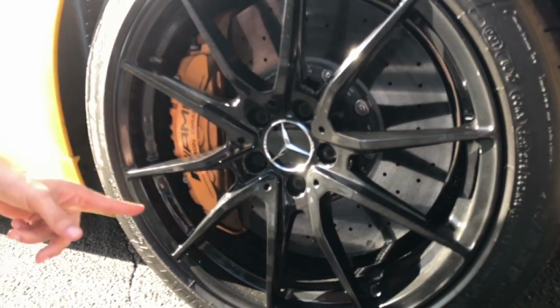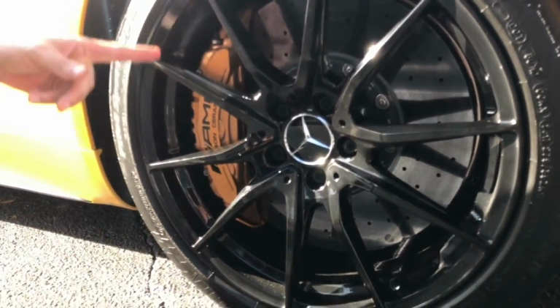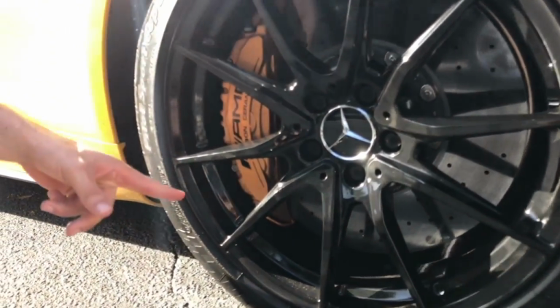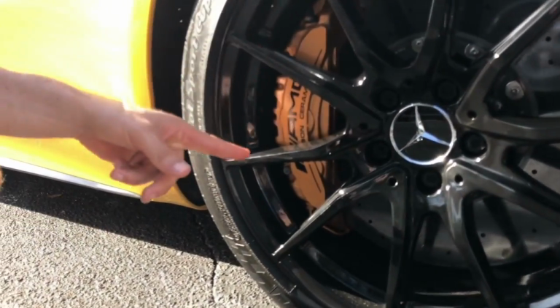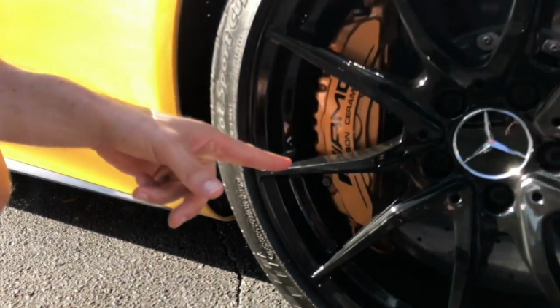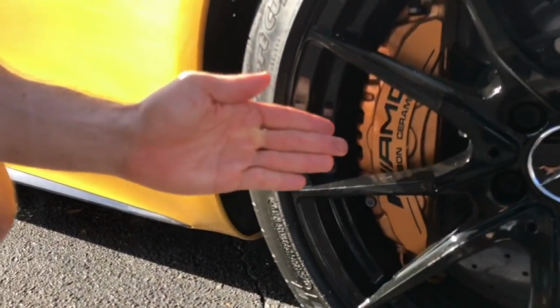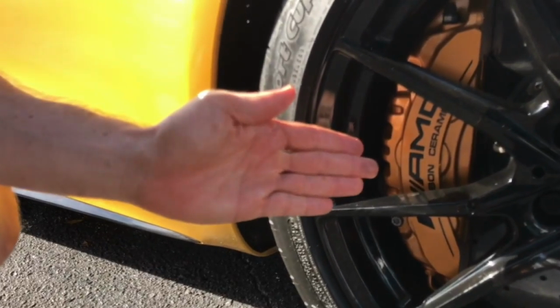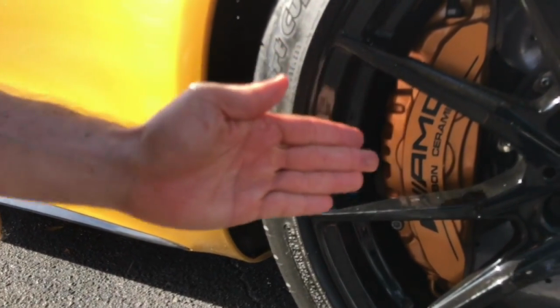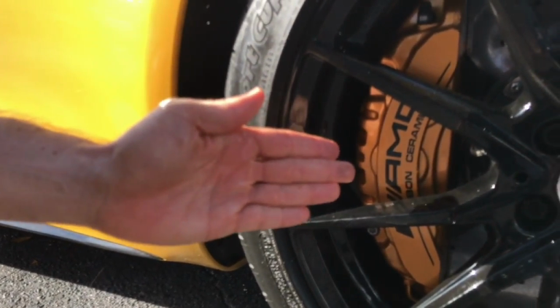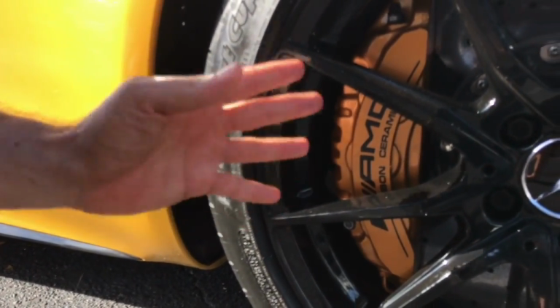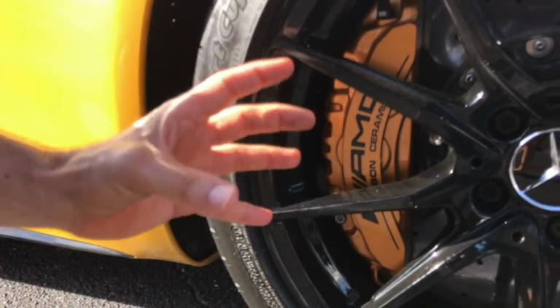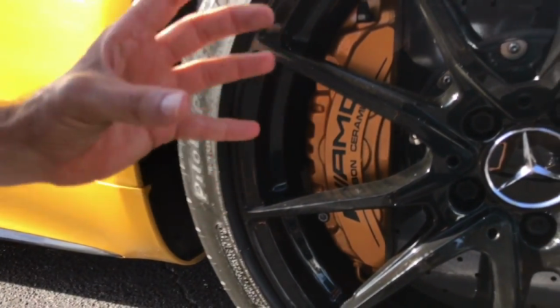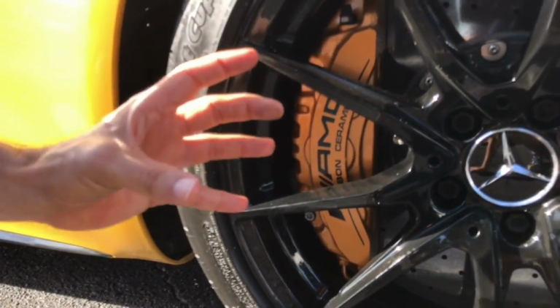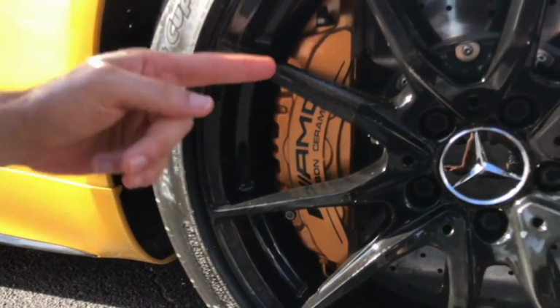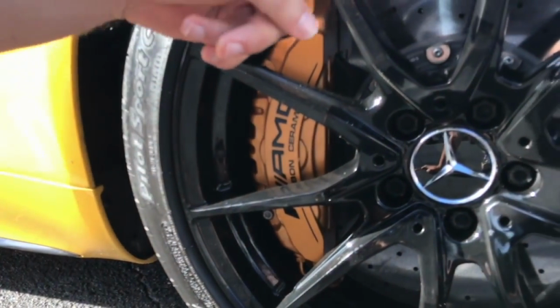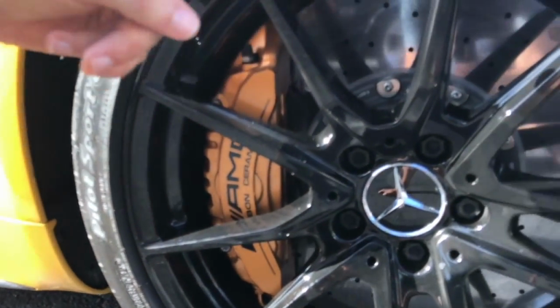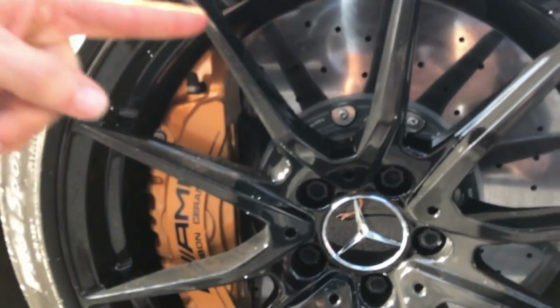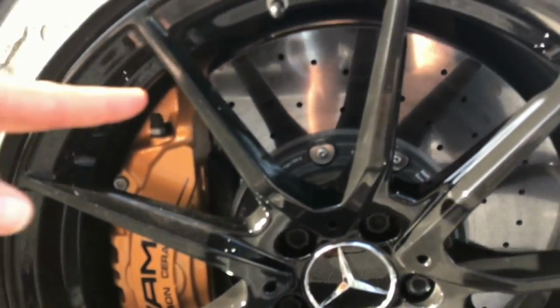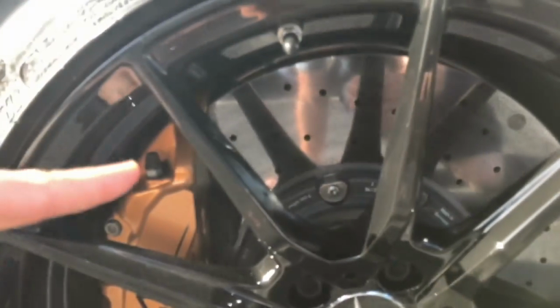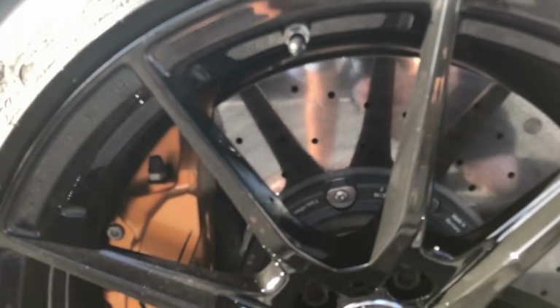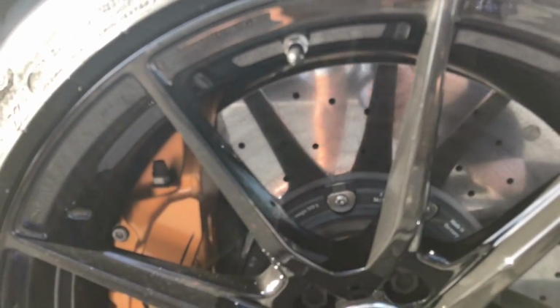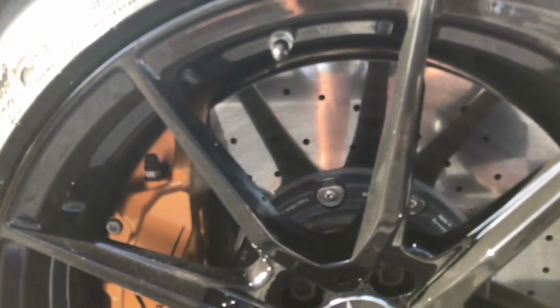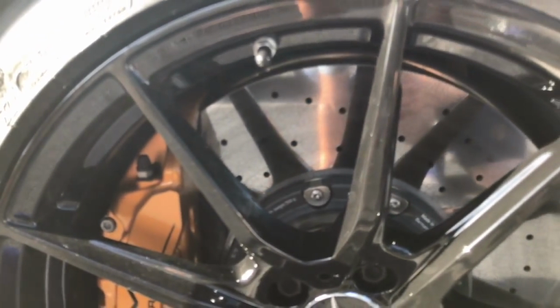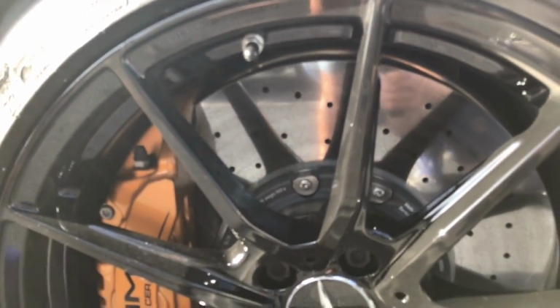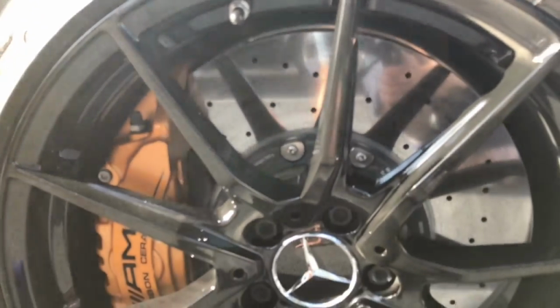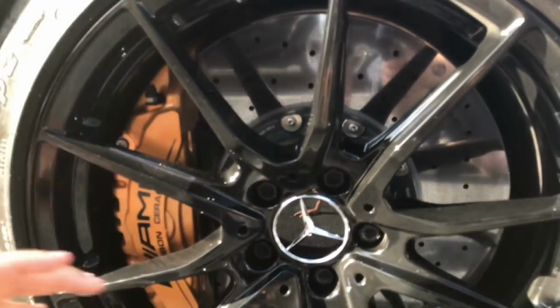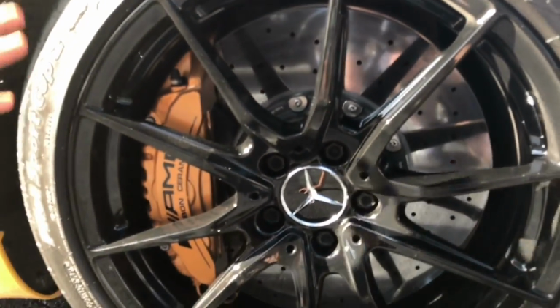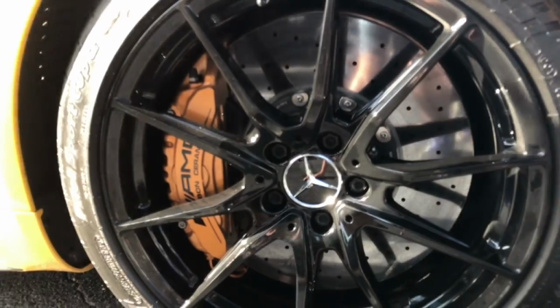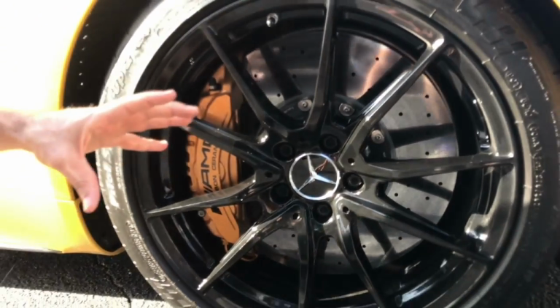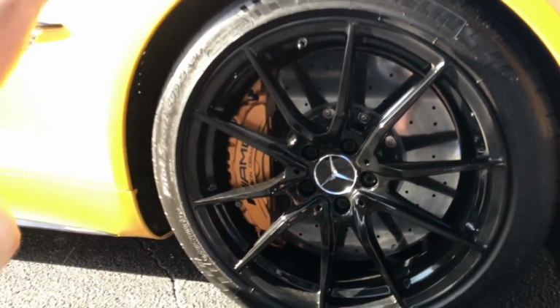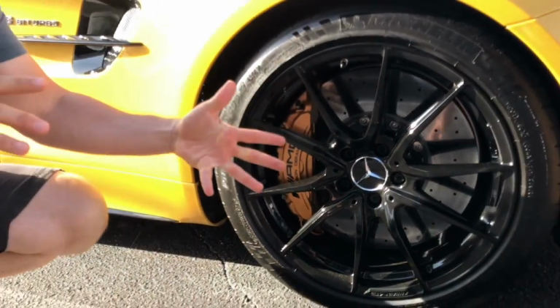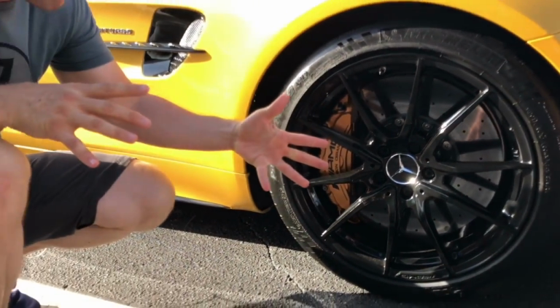Look at those huge calipers there — that's bigger than my shoe, and I wear a size 12. And you have the carbon metallic rotors that are the size of Domino's pizzas. Crazy styling and crazy performance.